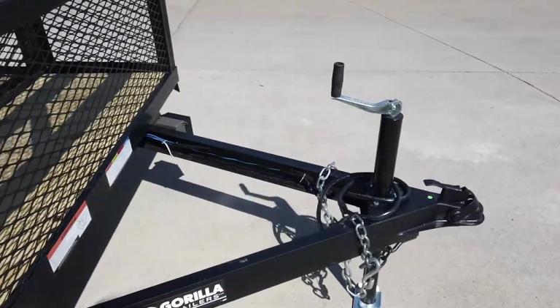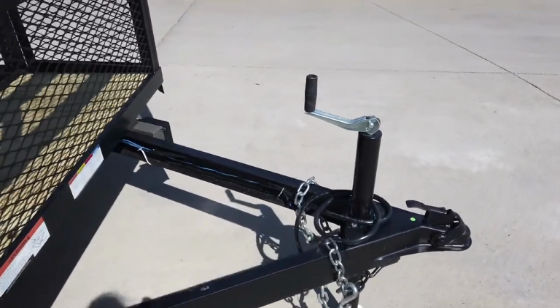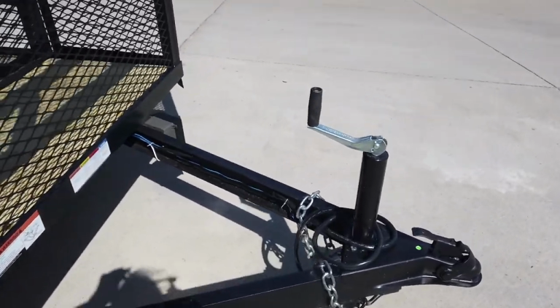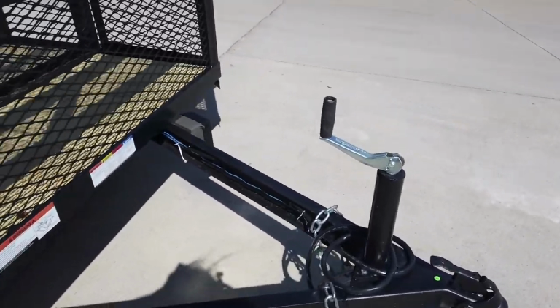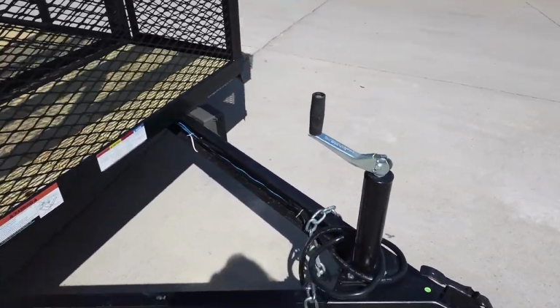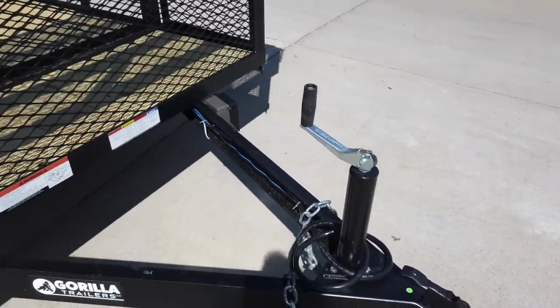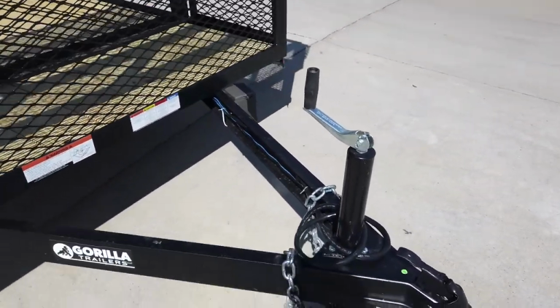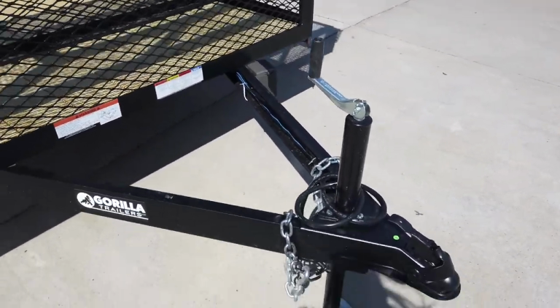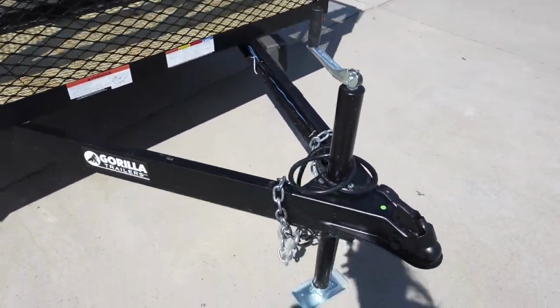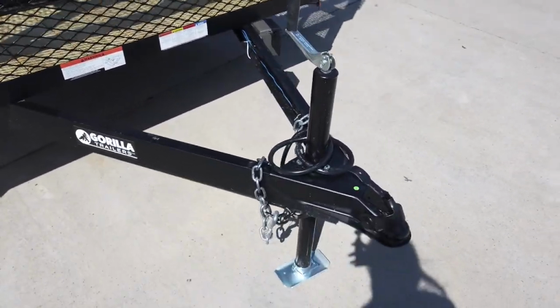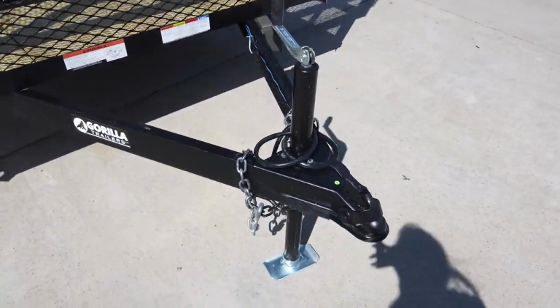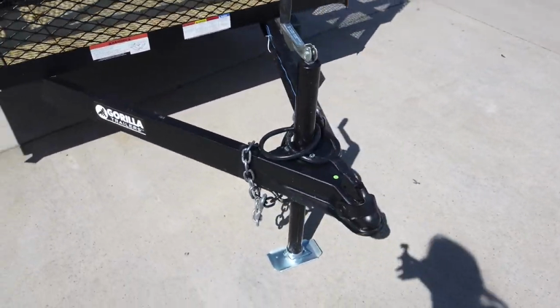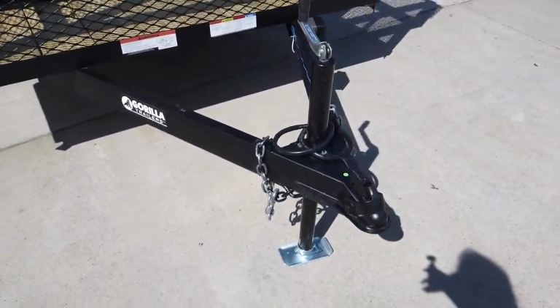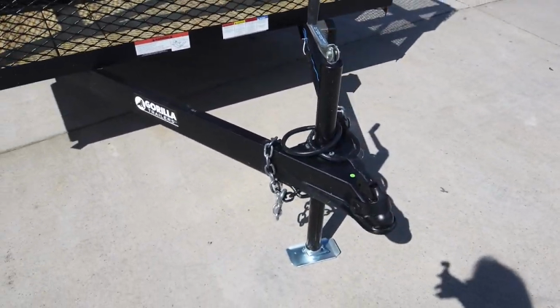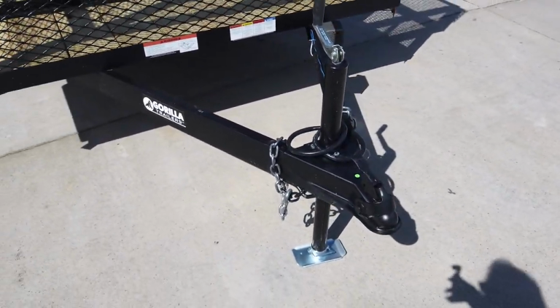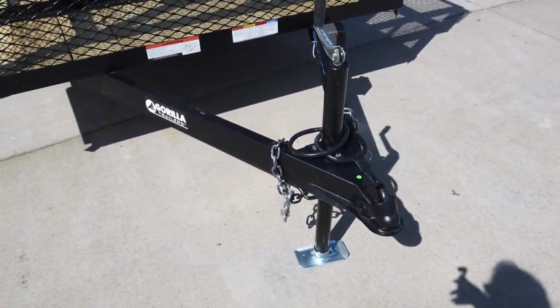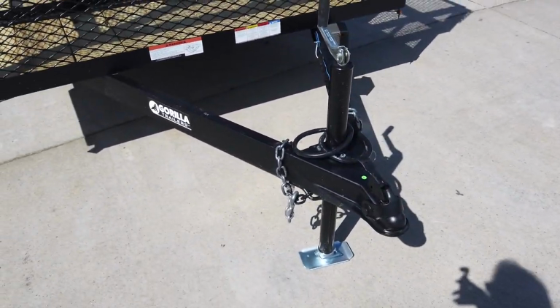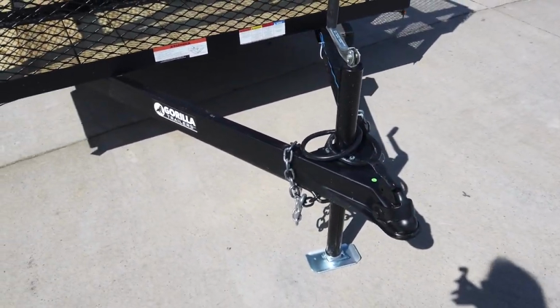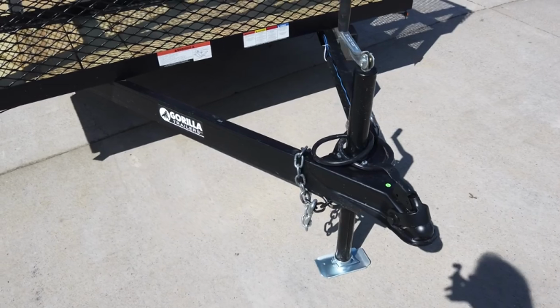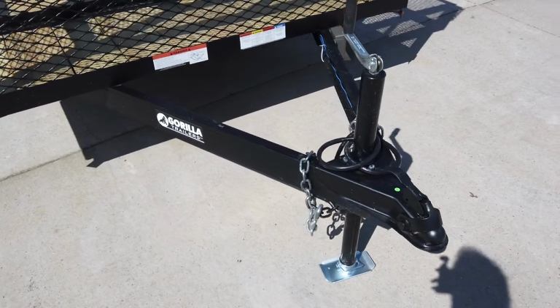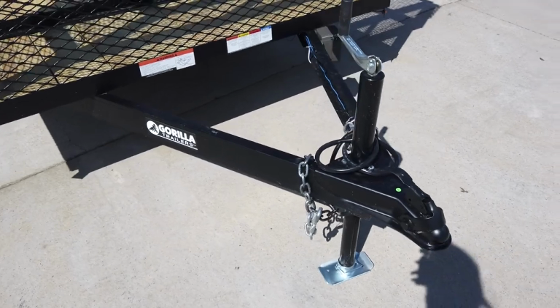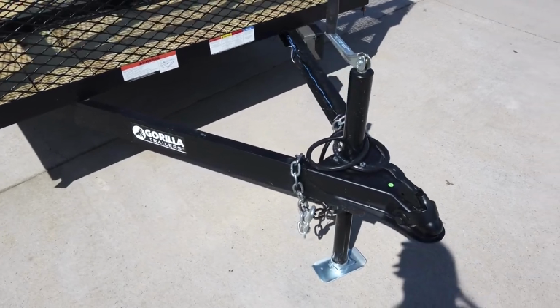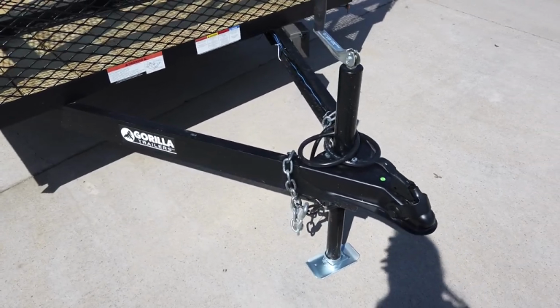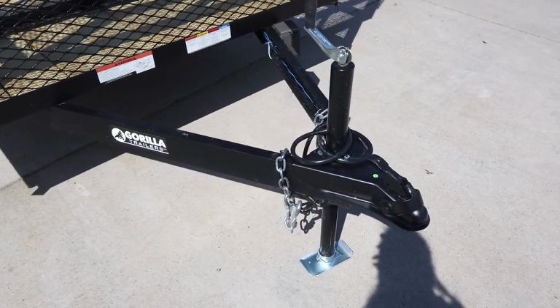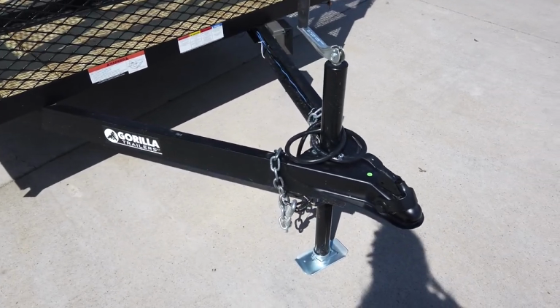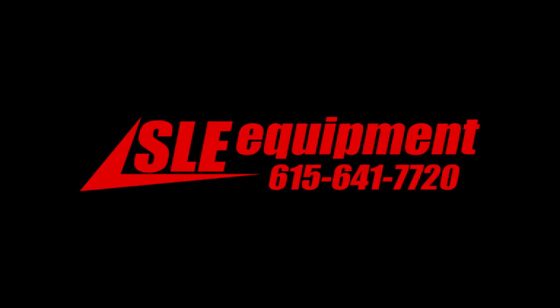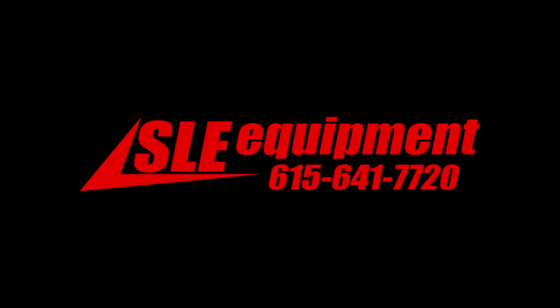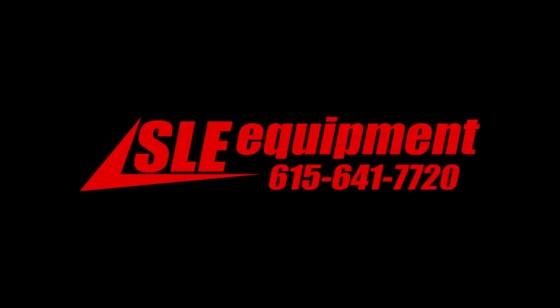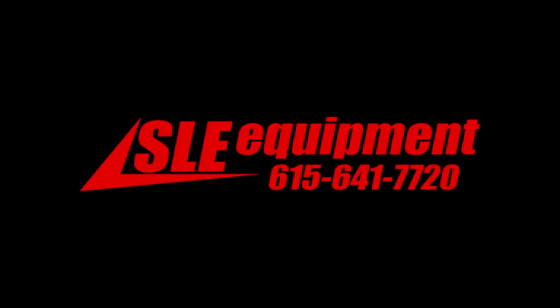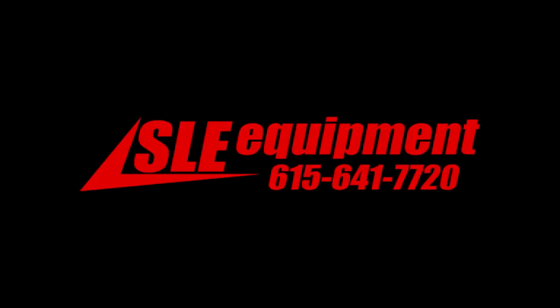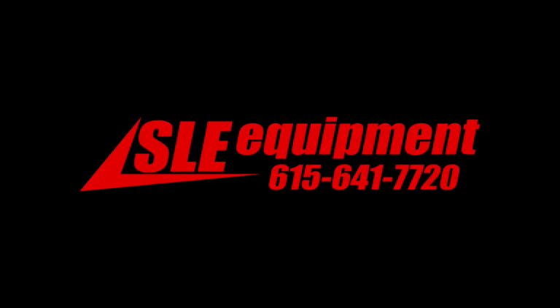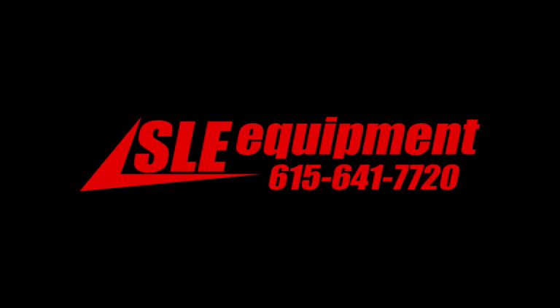This does come with a 10,000-pound jack, as well as safety chains and an adjustable coupler.